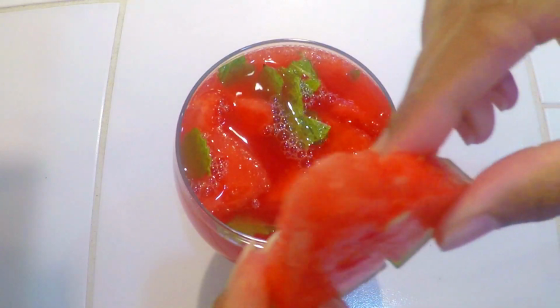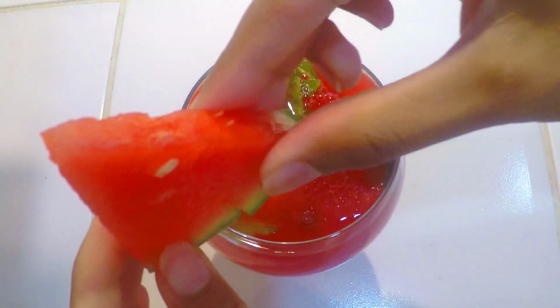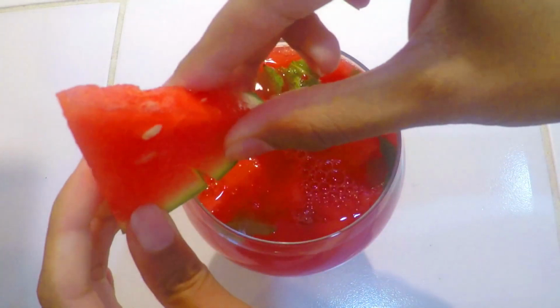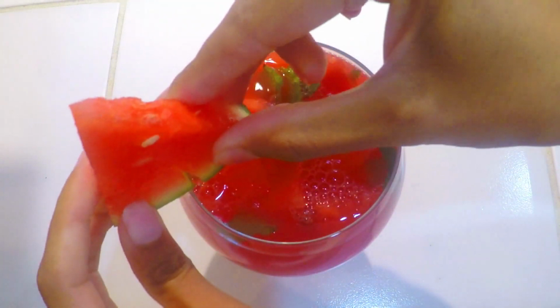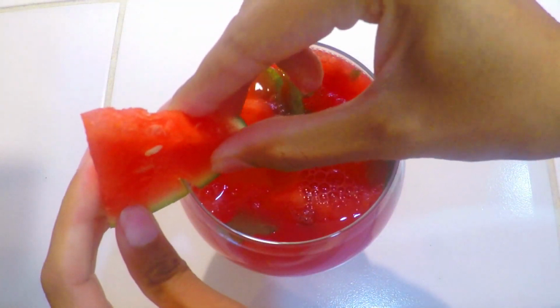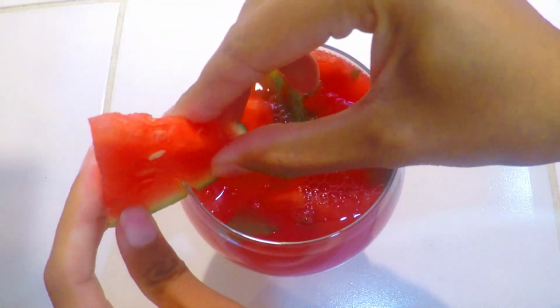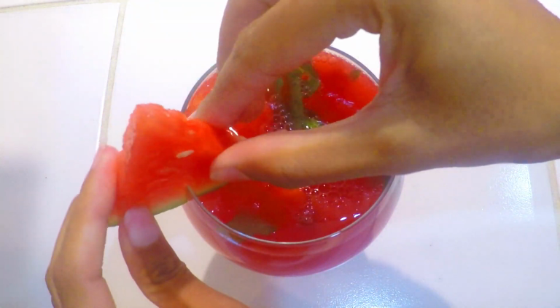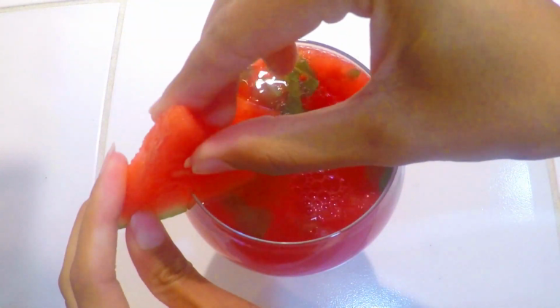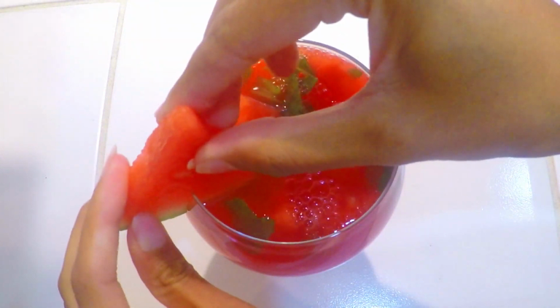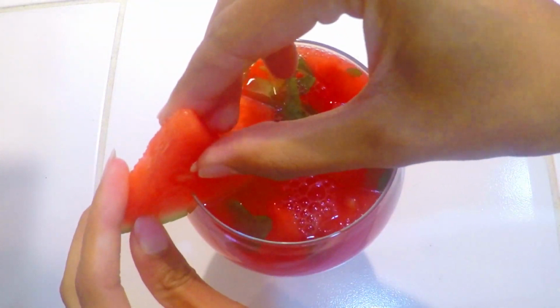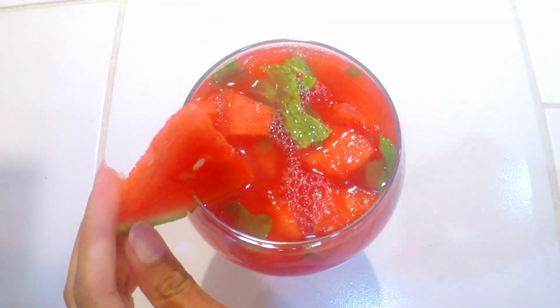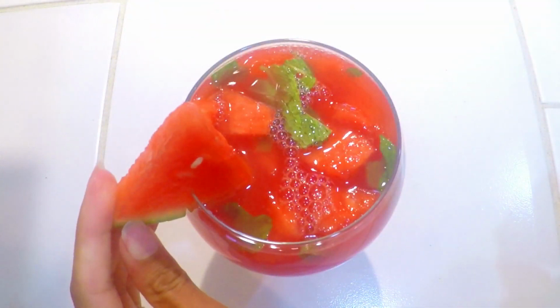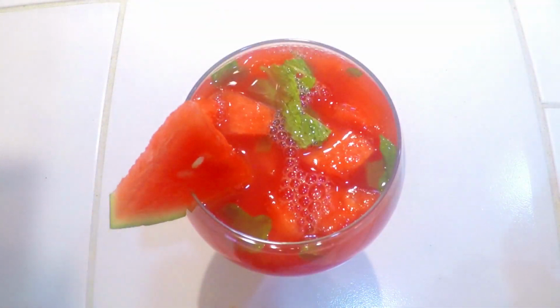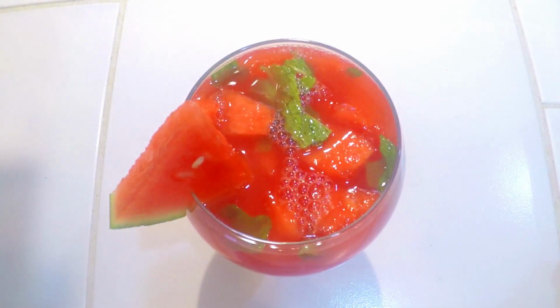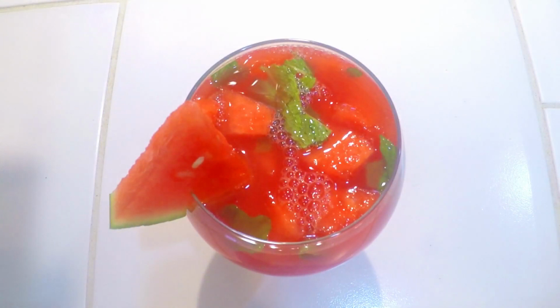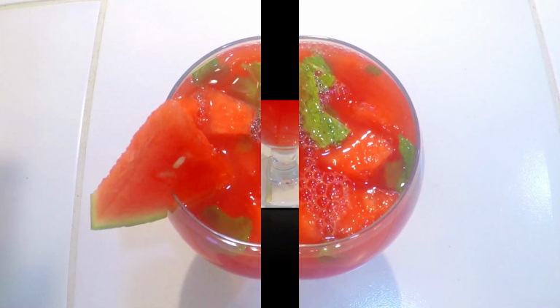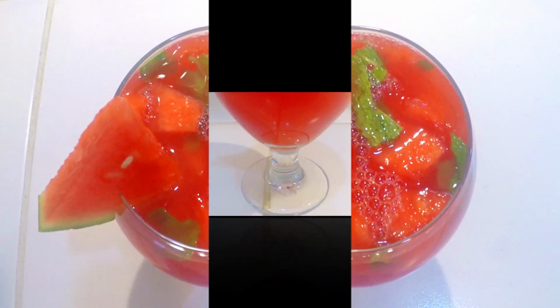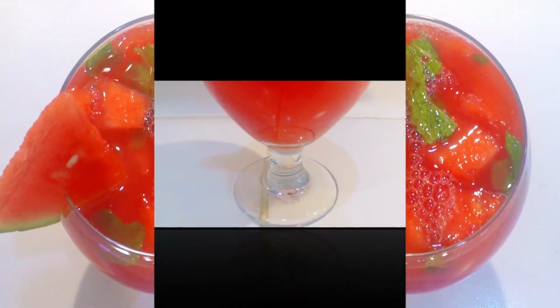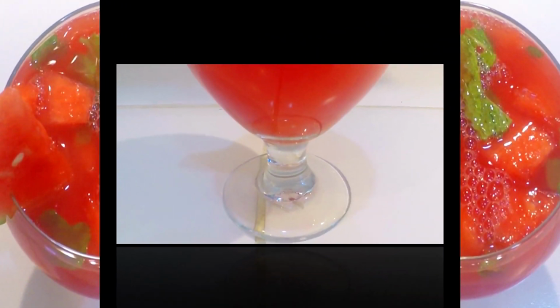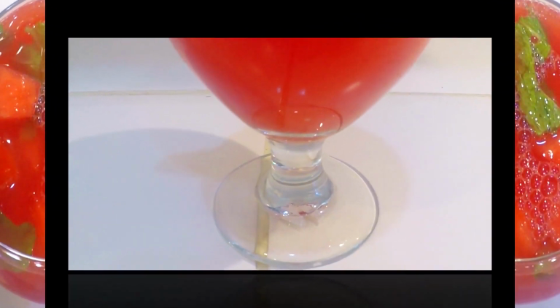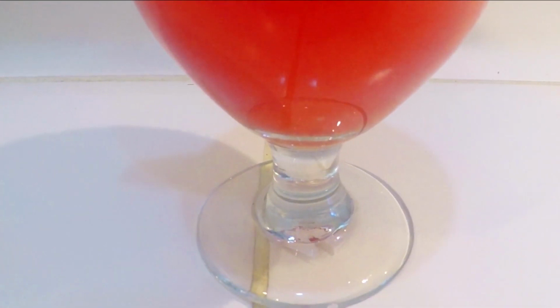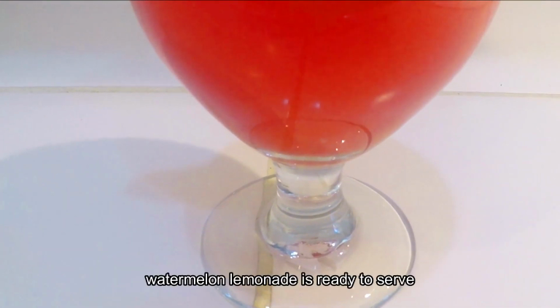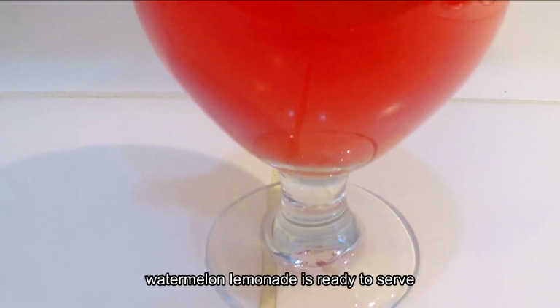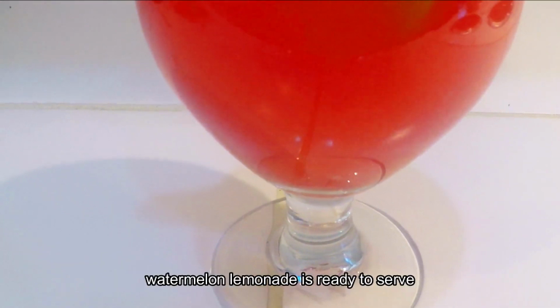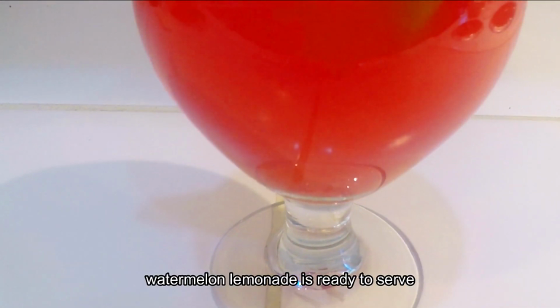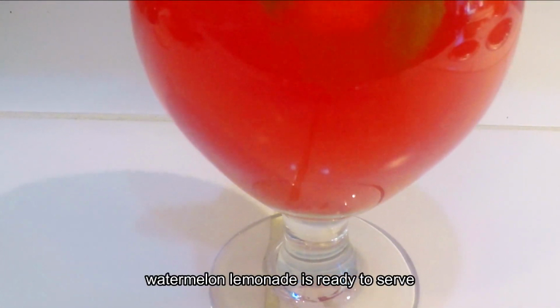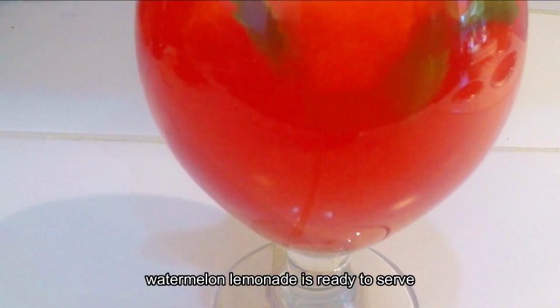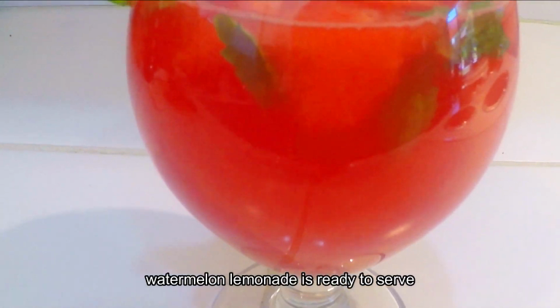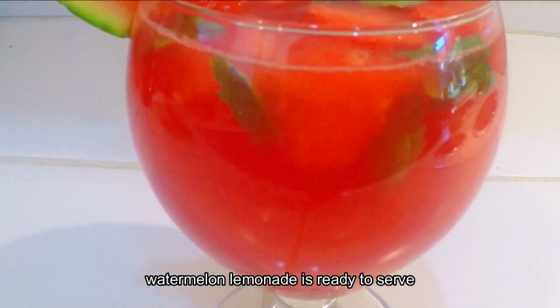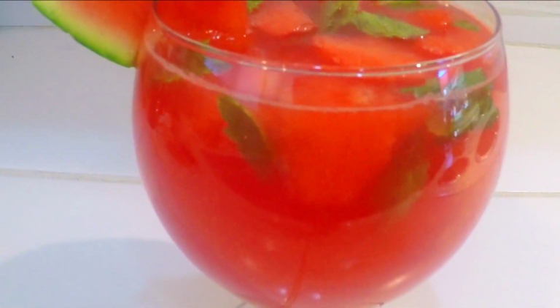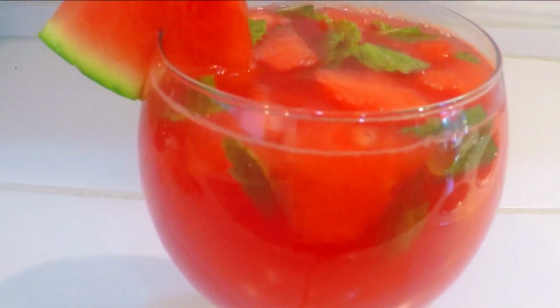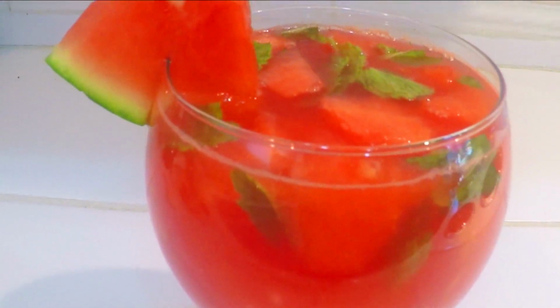I will put the watermelon in a triangle shape as garnish and place it on top of the glass. So my chilled, soothing and refreshing watermelon lemonade is ready.